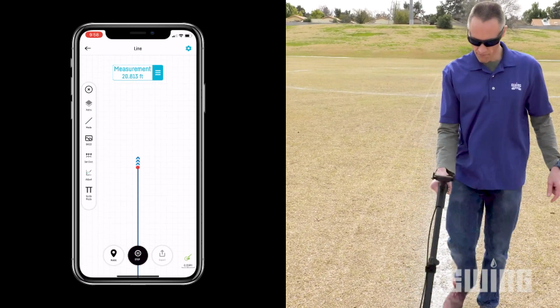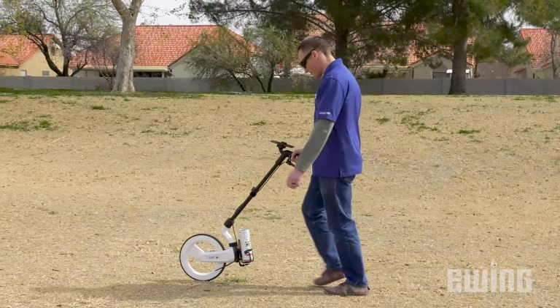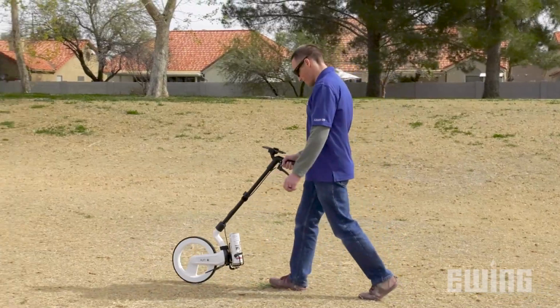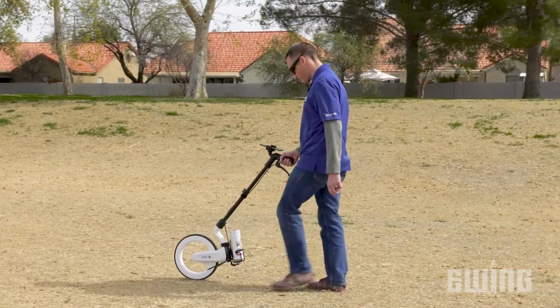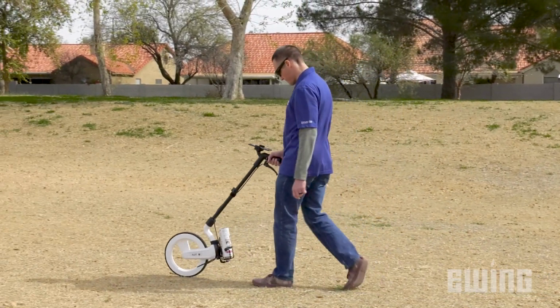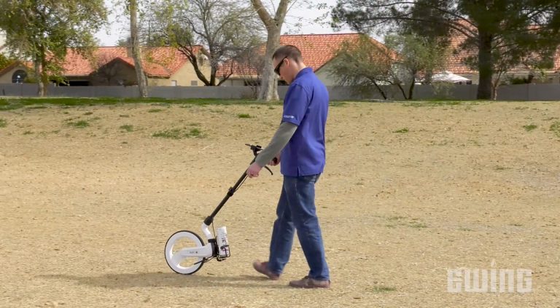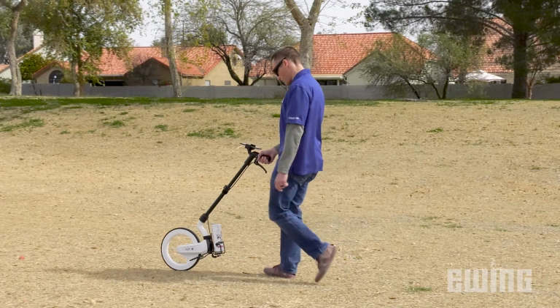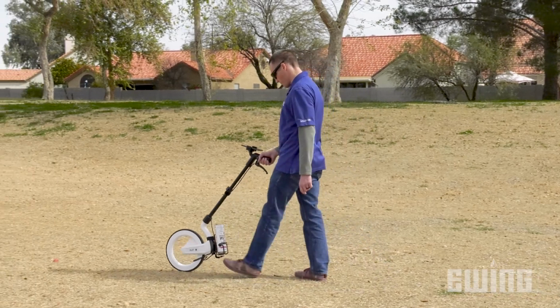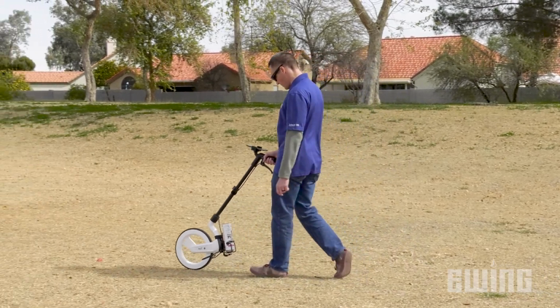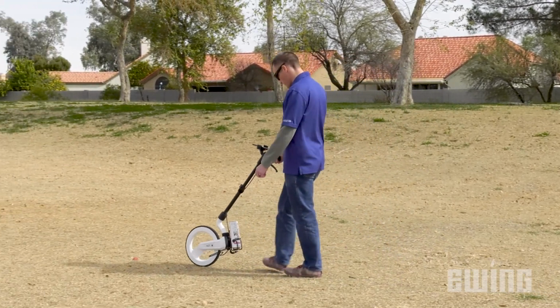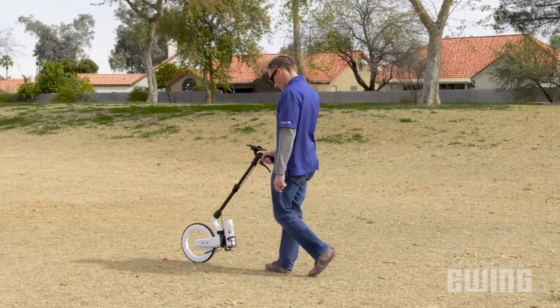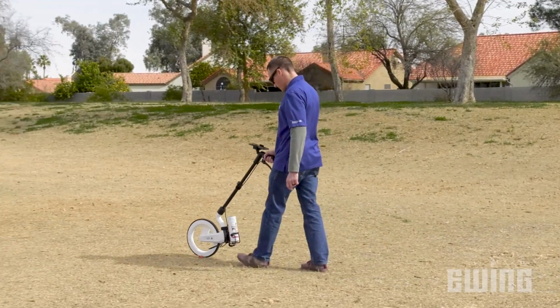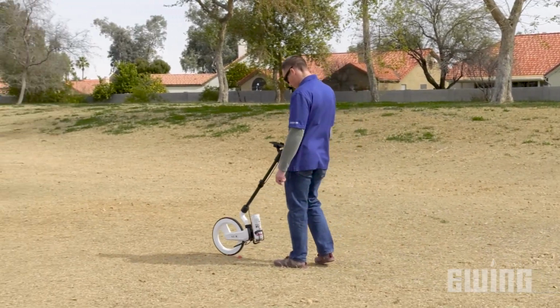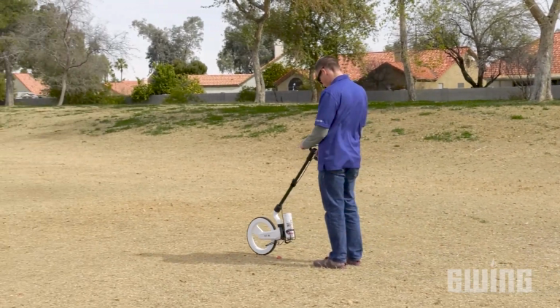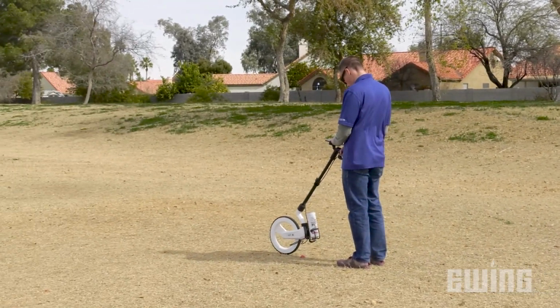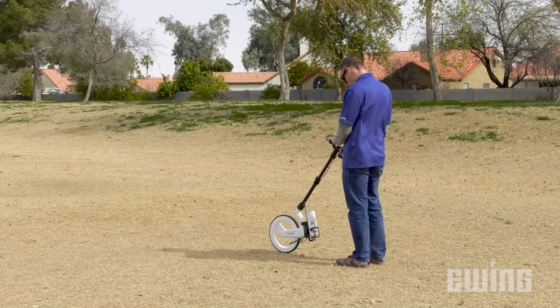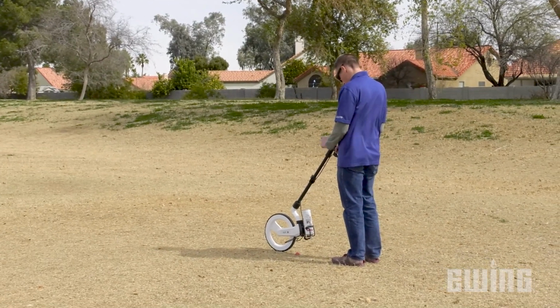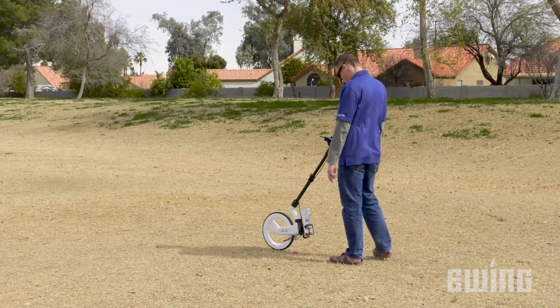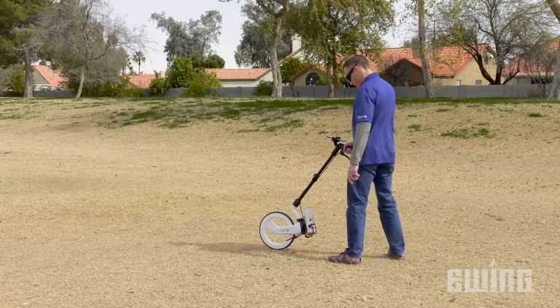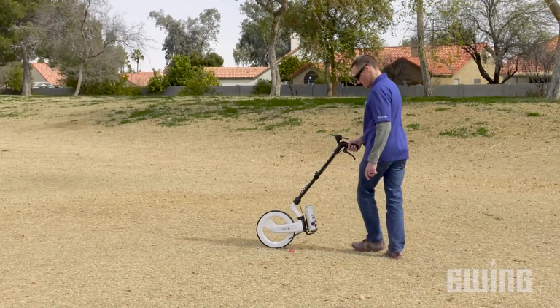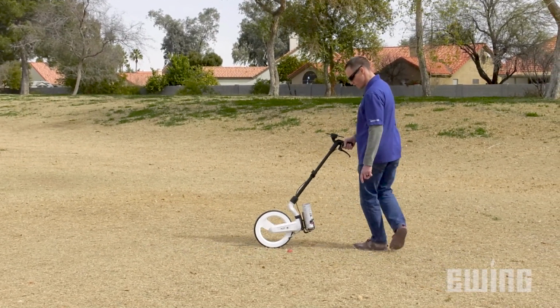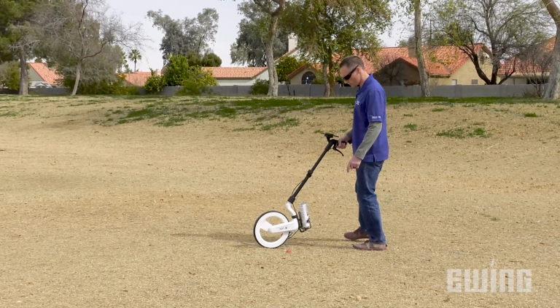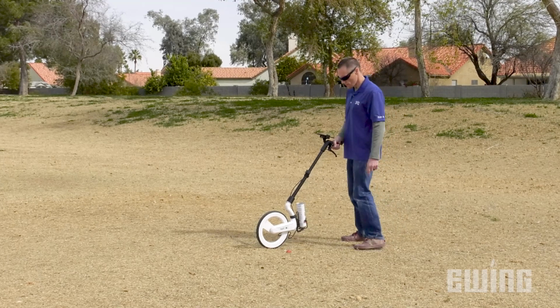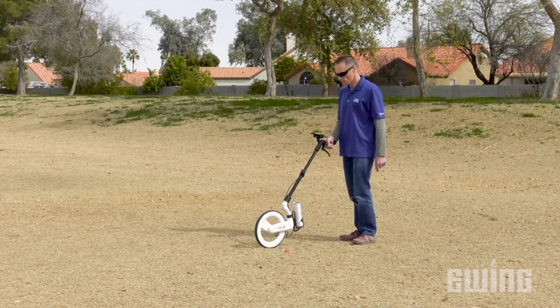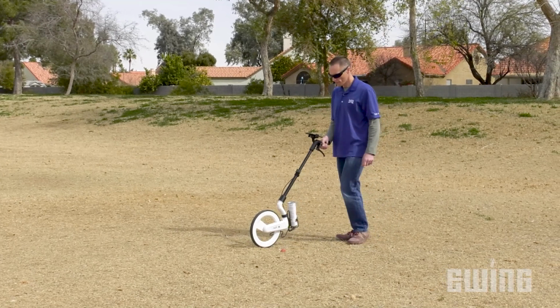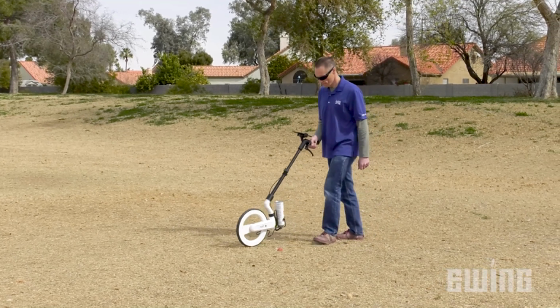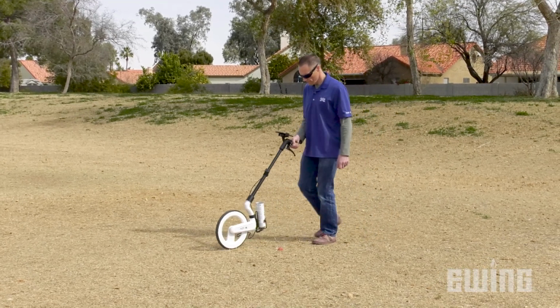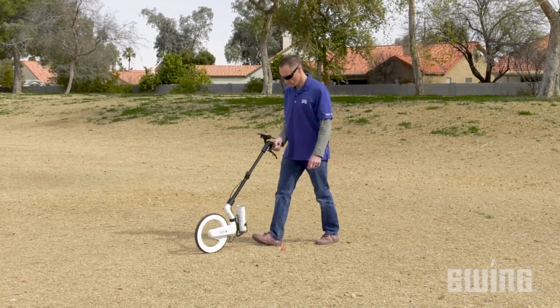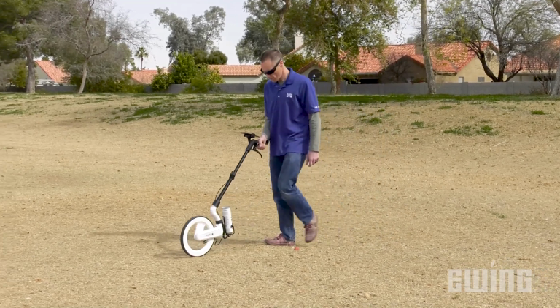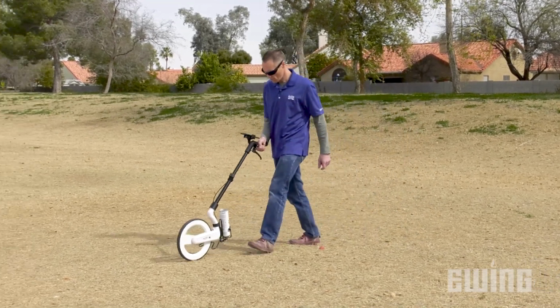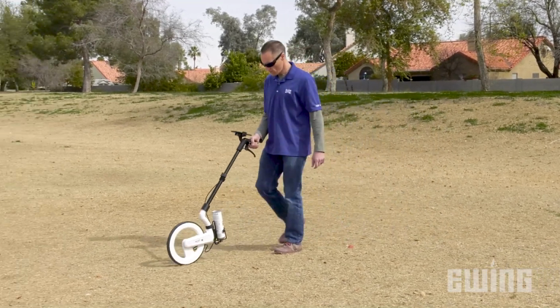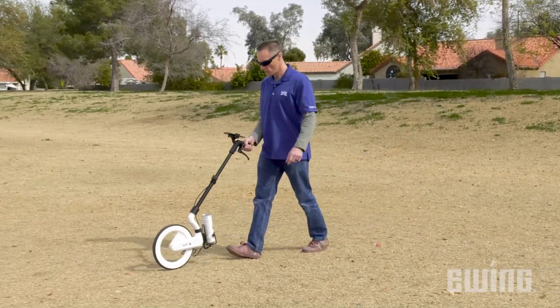In either mode, as you reach a point that you would like to mark, such as a corner, stop, press the mark button on the app, make your turn, then proceed to your next point.